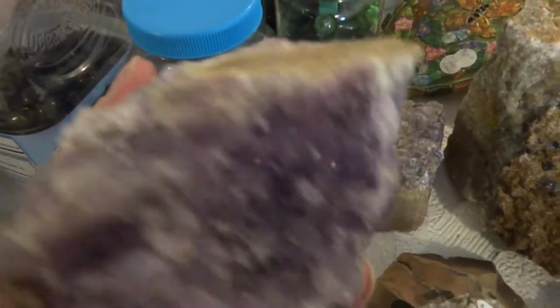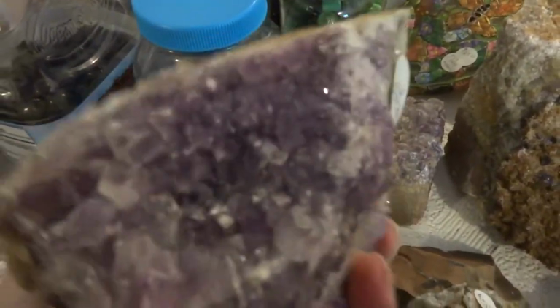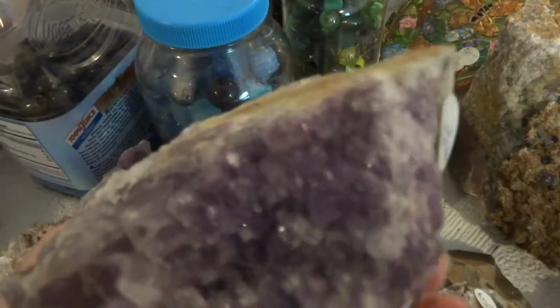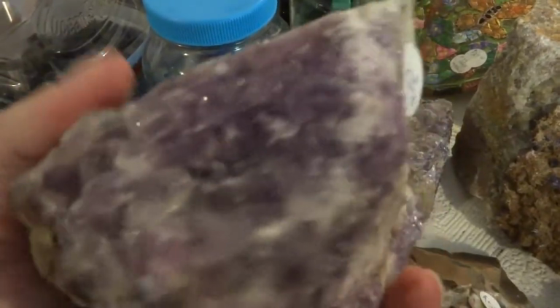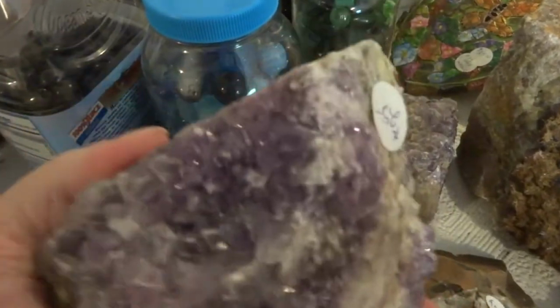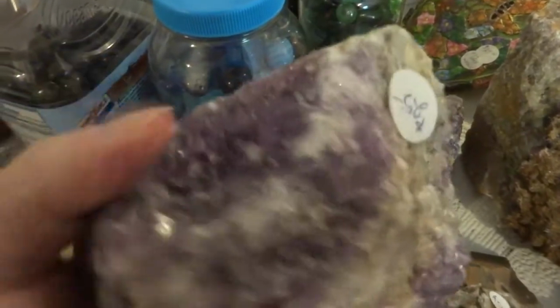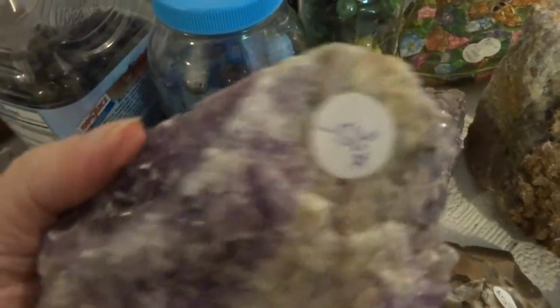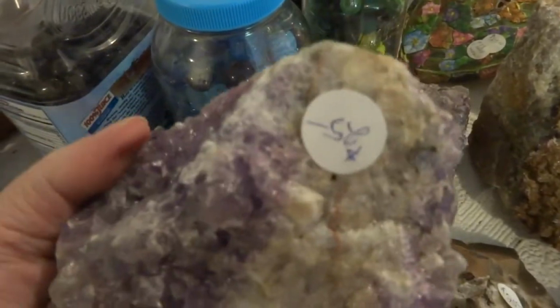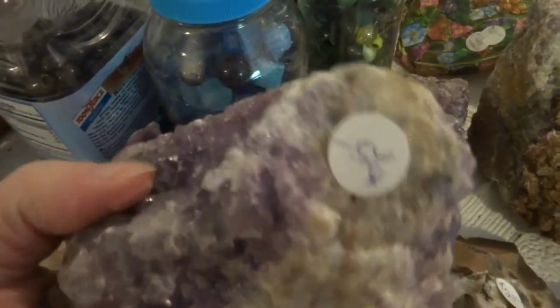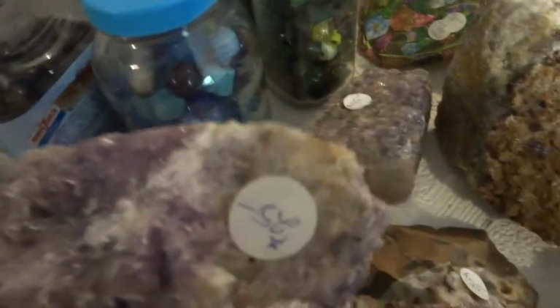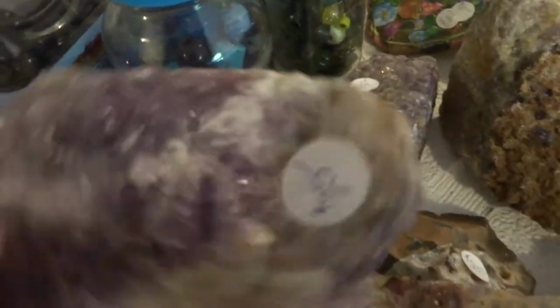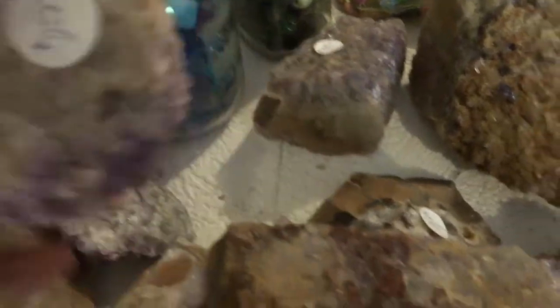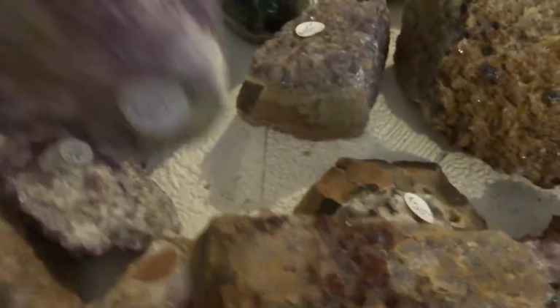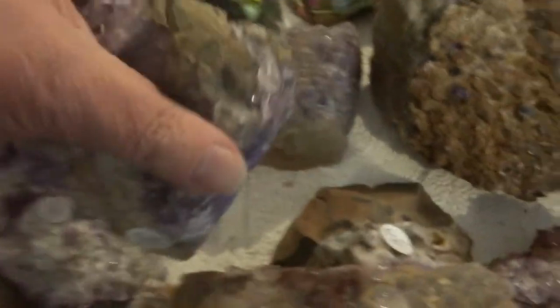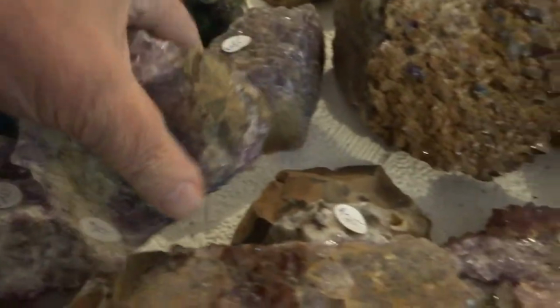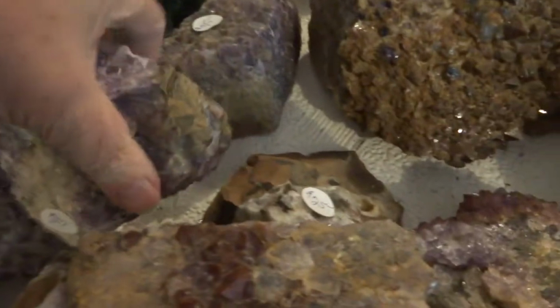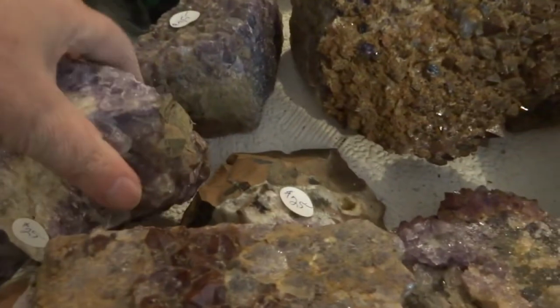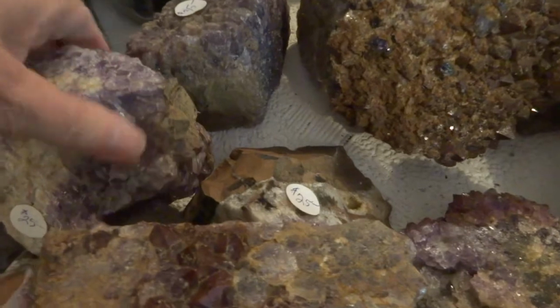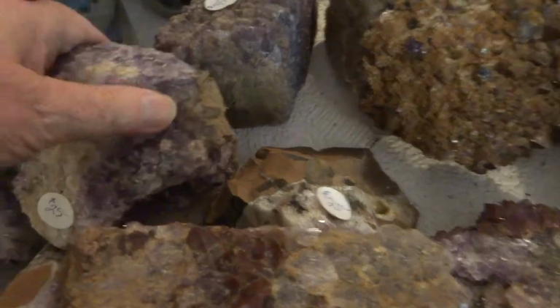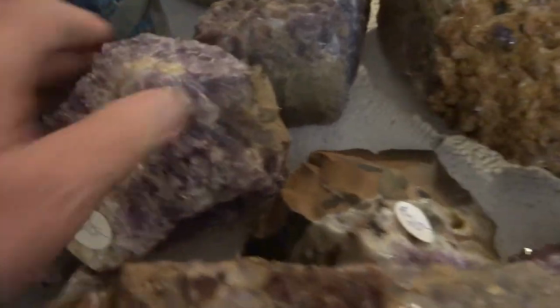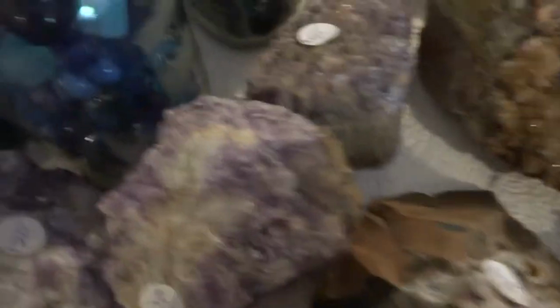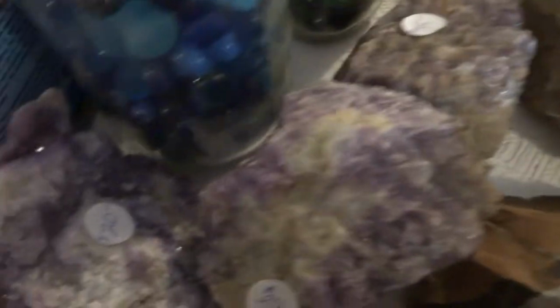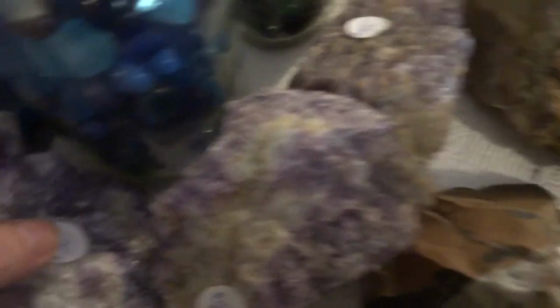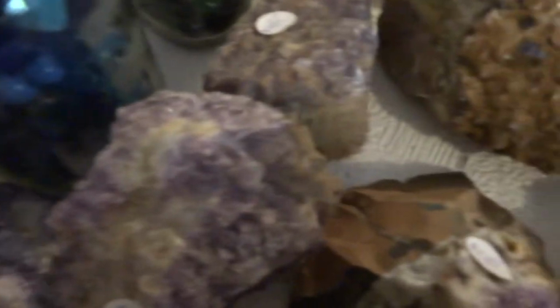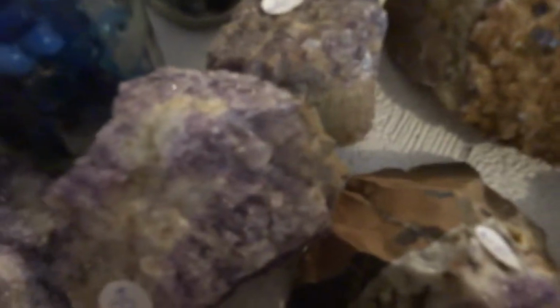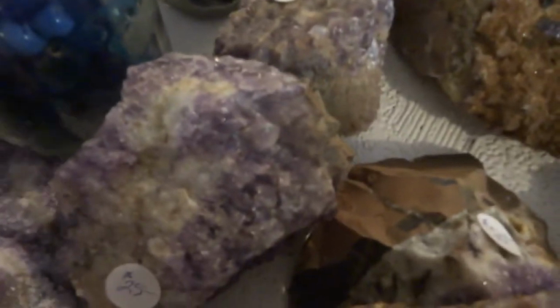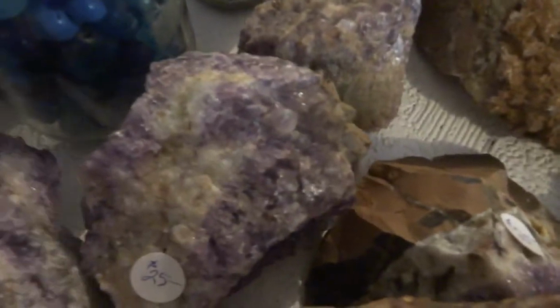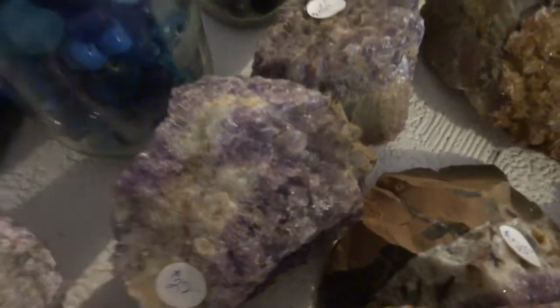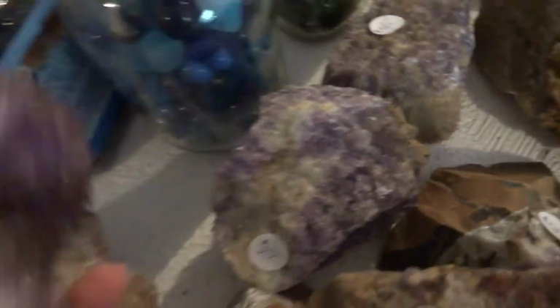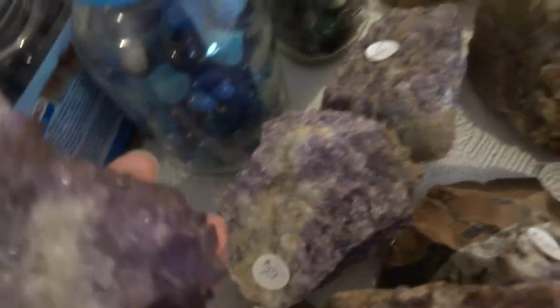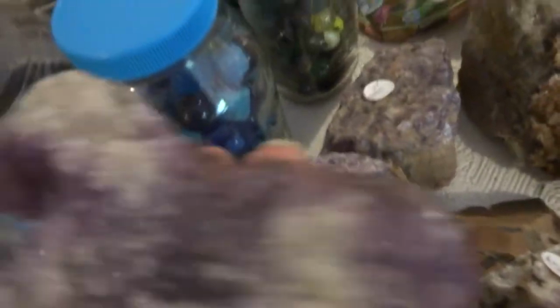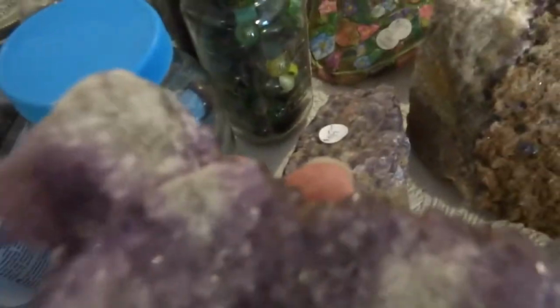These are direct from the mine, not cleaned, not washed, nothing. A lot of people want their specimens that way — they prefer to clean them themselves.